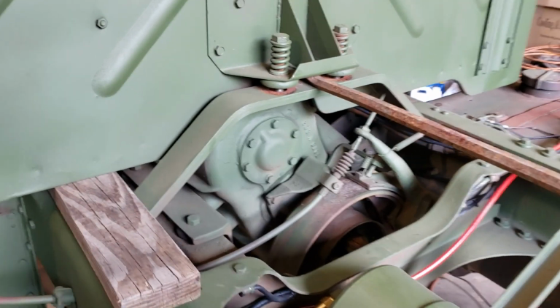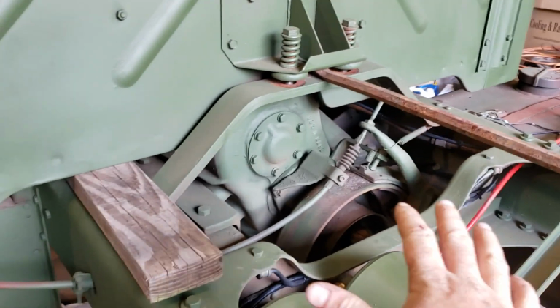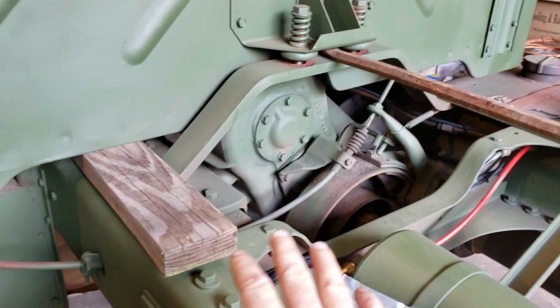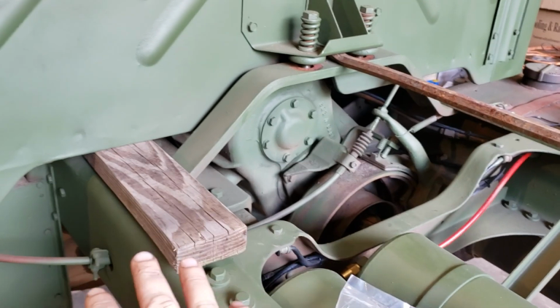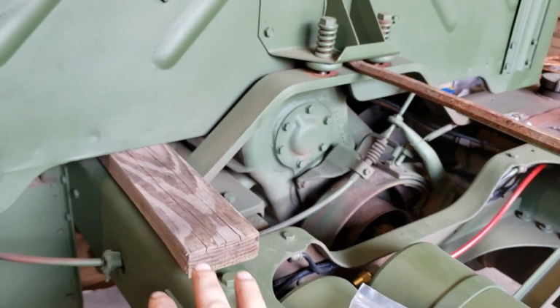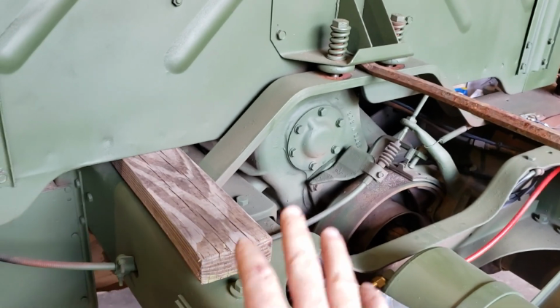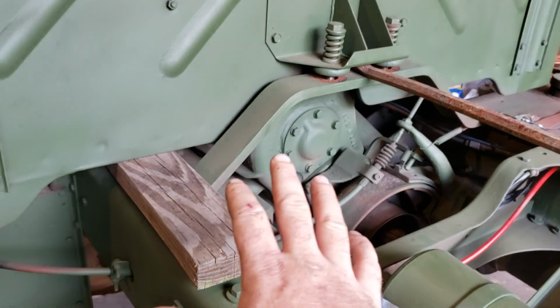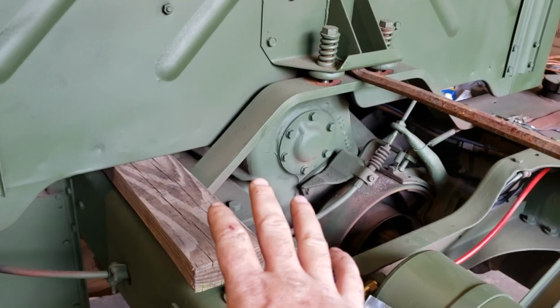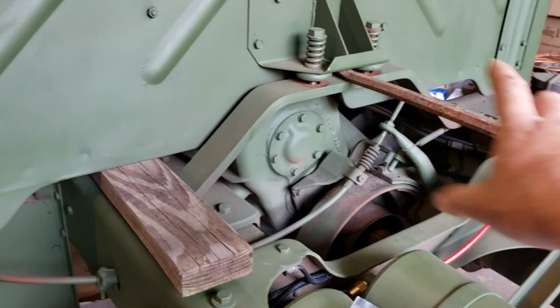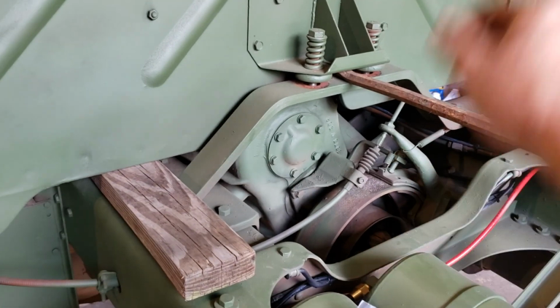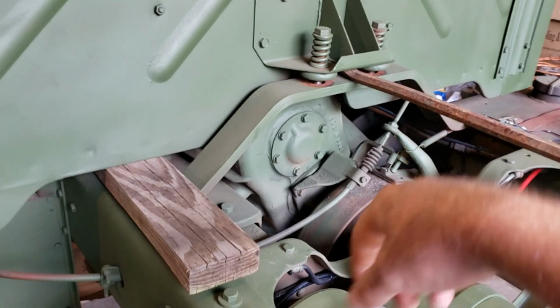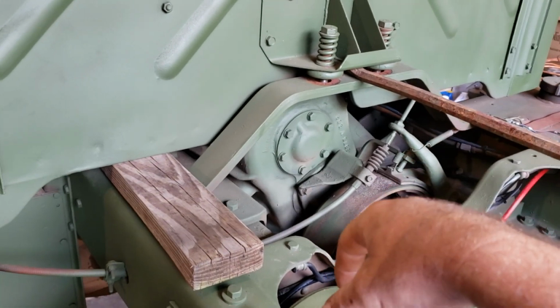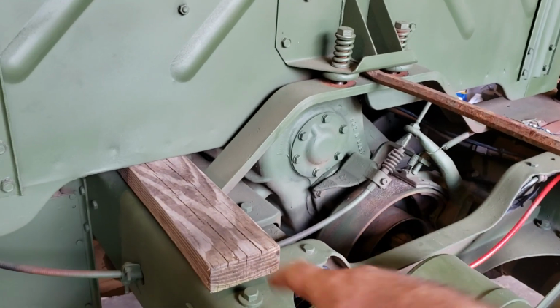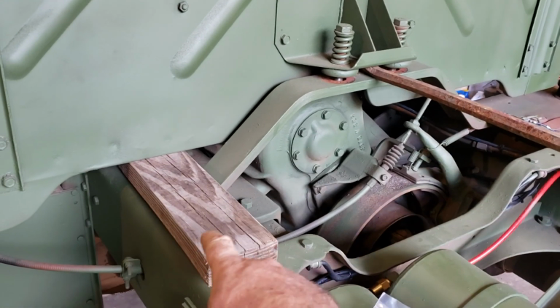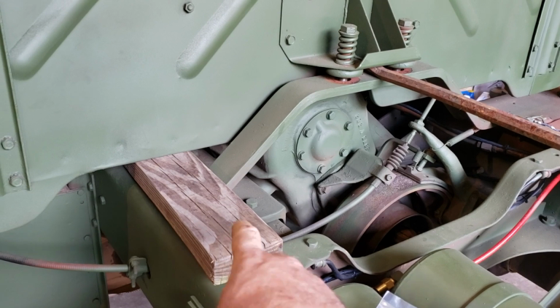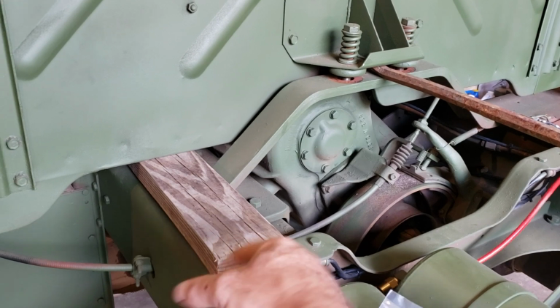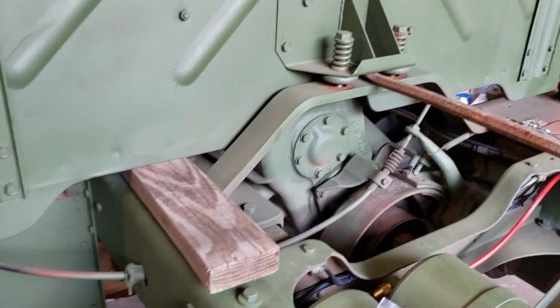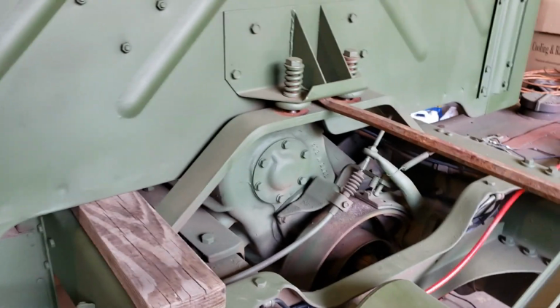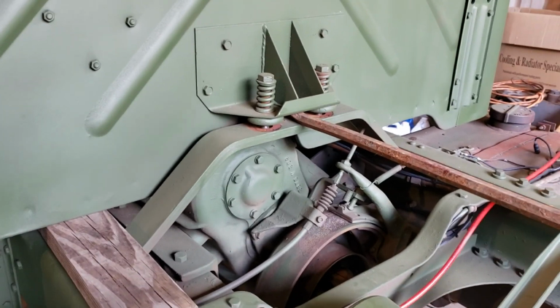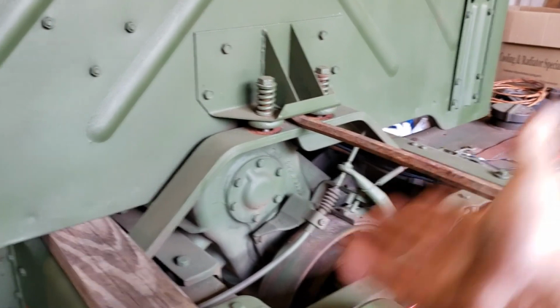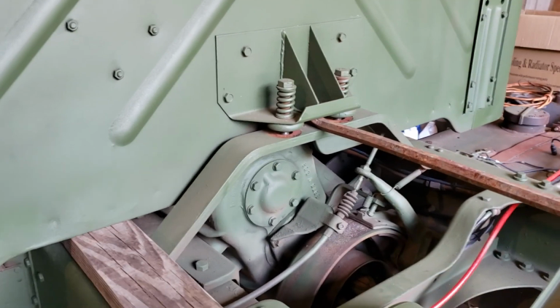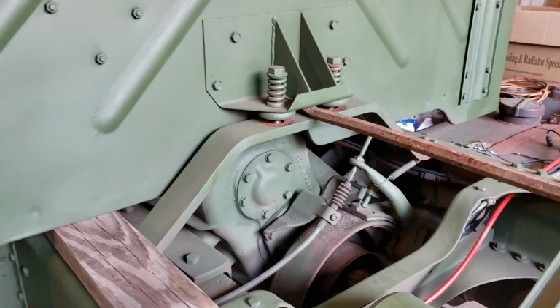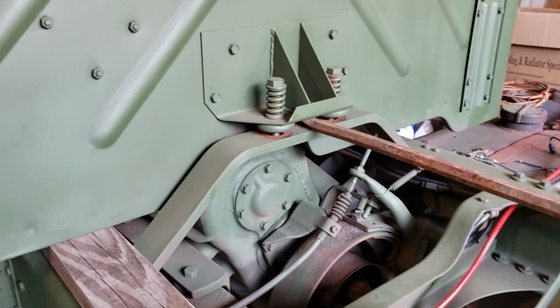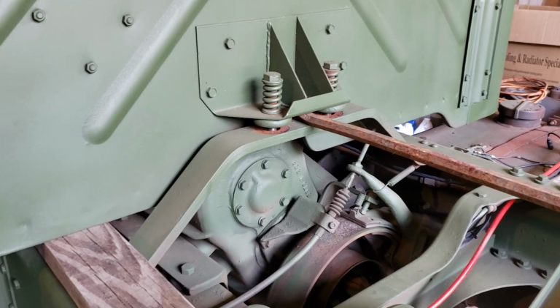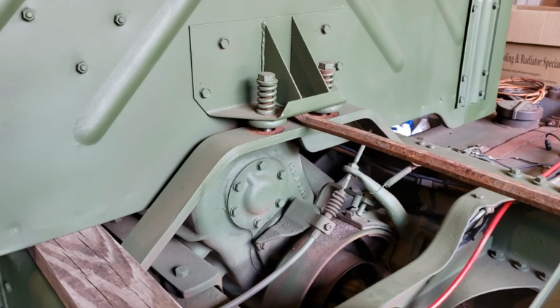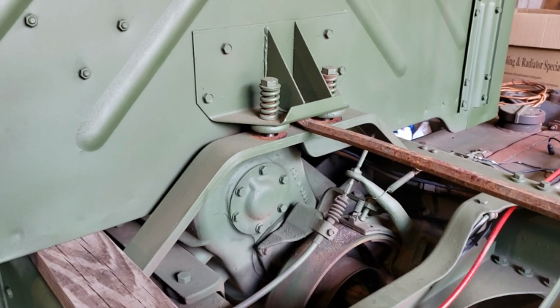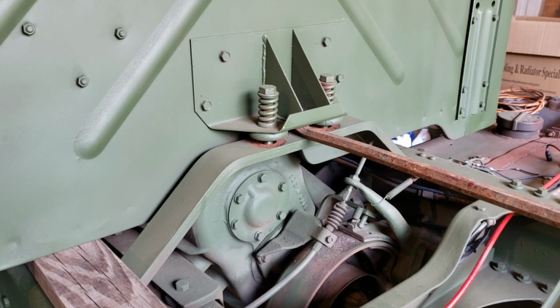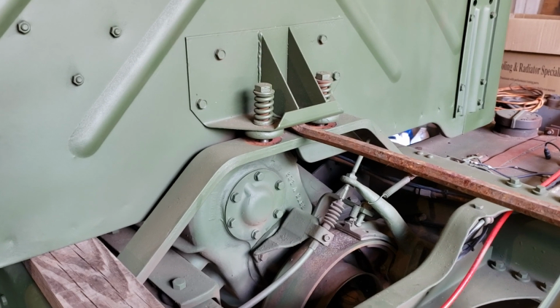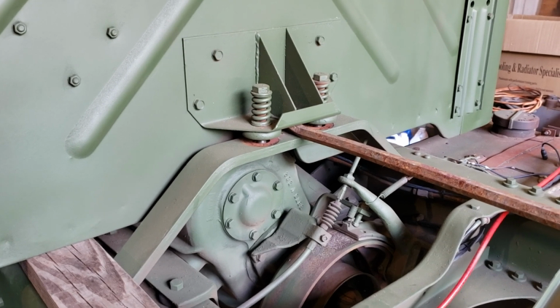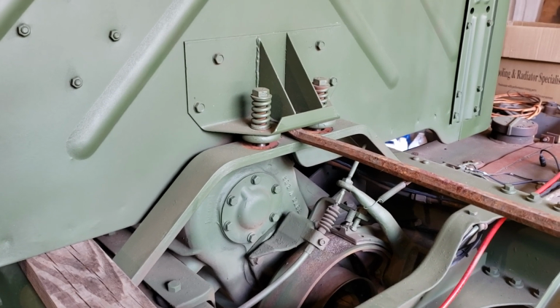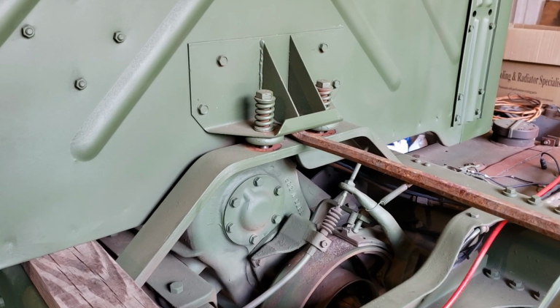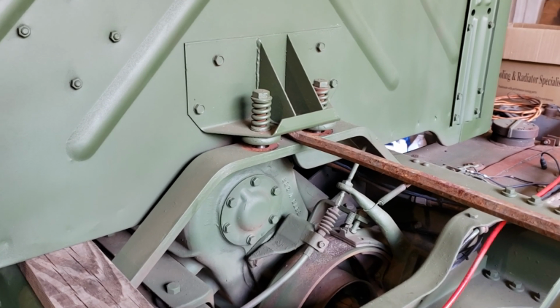Pick it back up and drop it back down on the new bushings. After you've taken your 2x4 out, run your nuts back up on the springs and washers and you're all done.